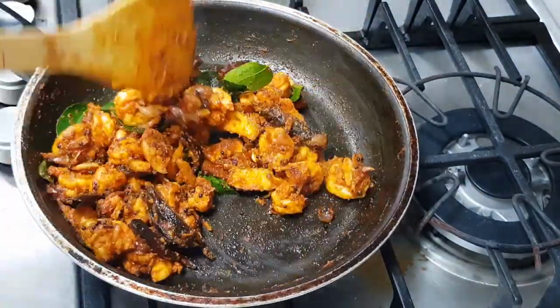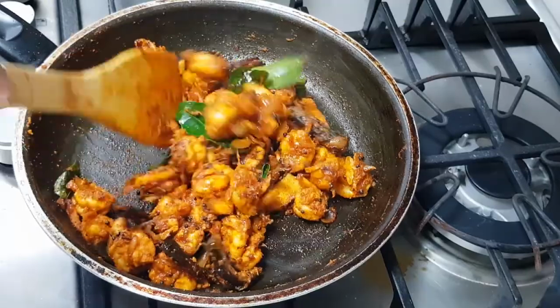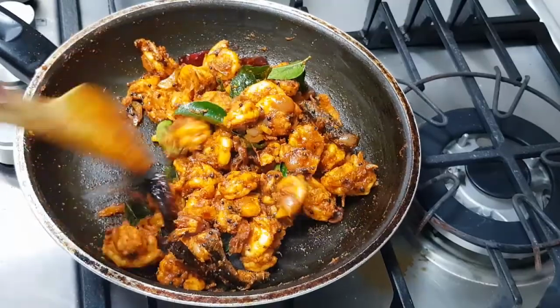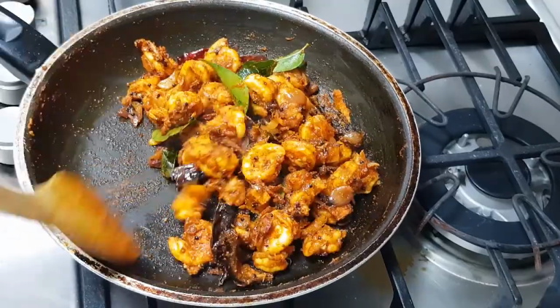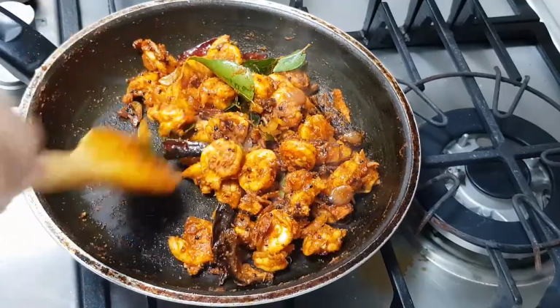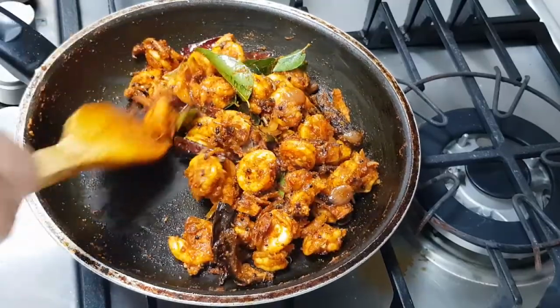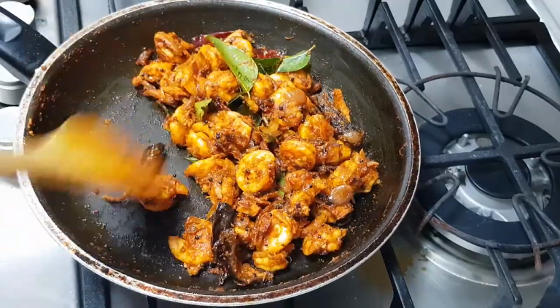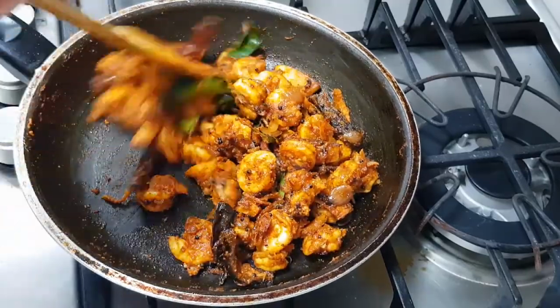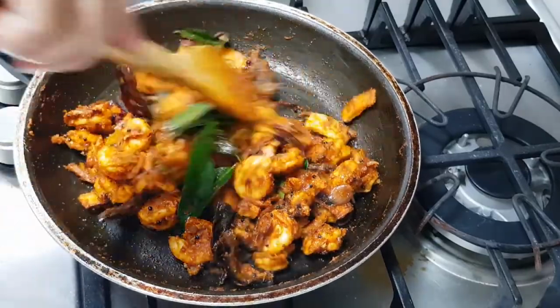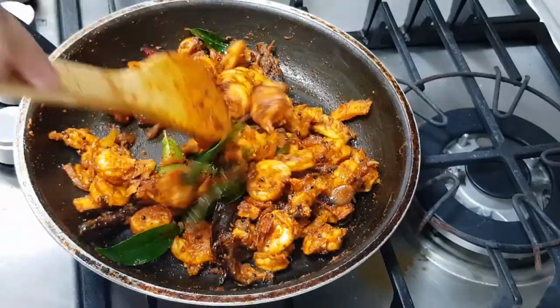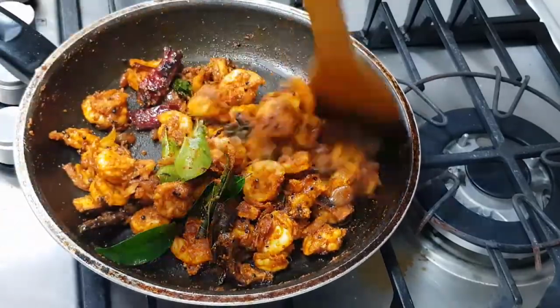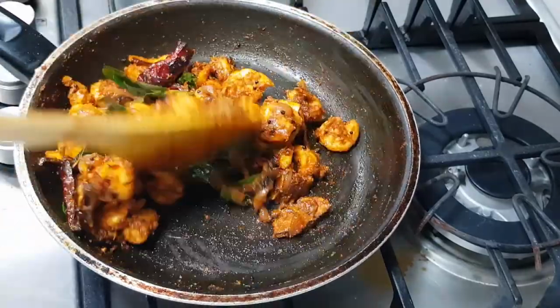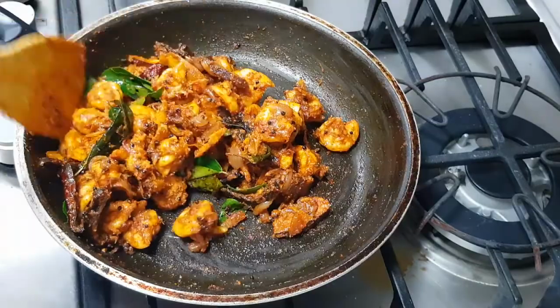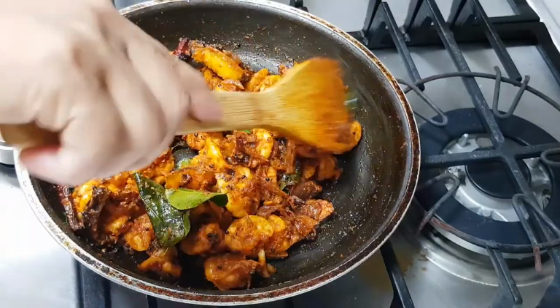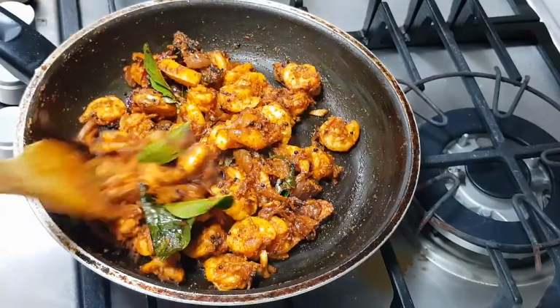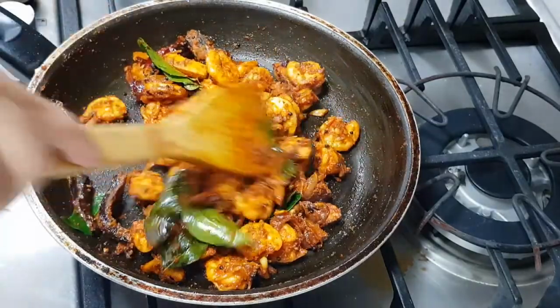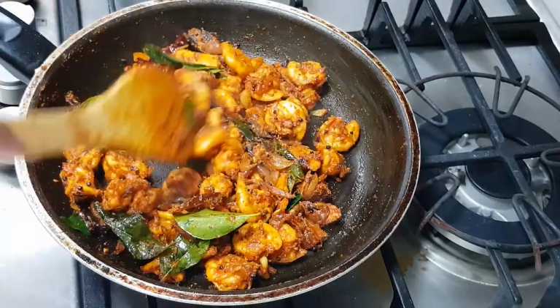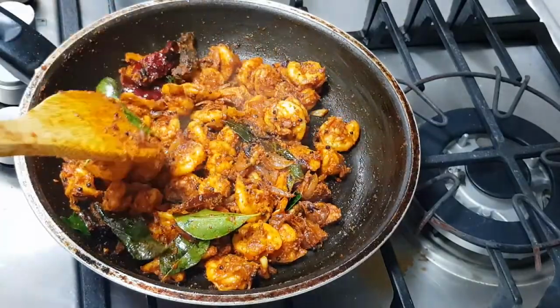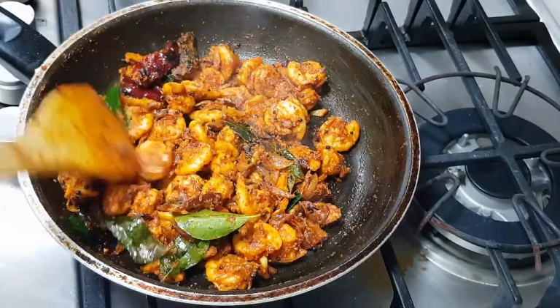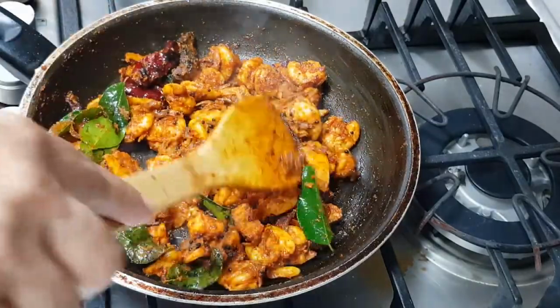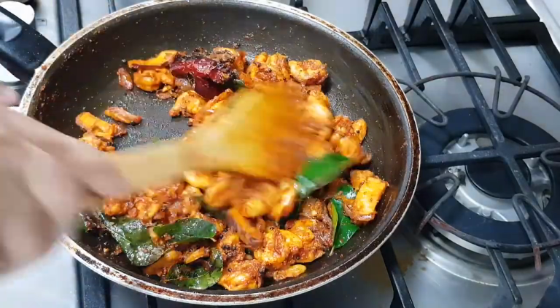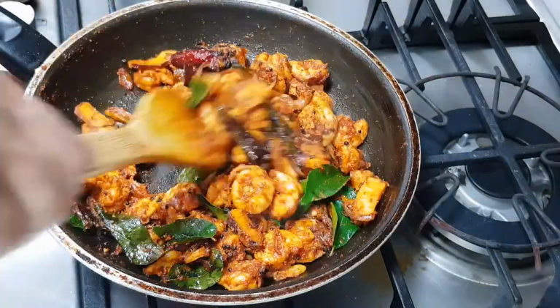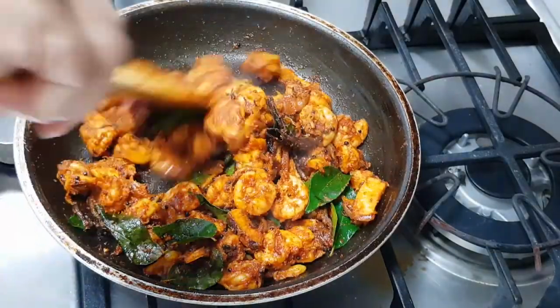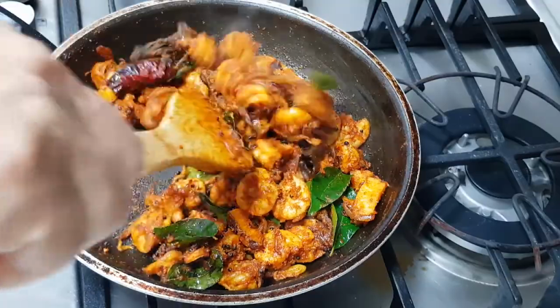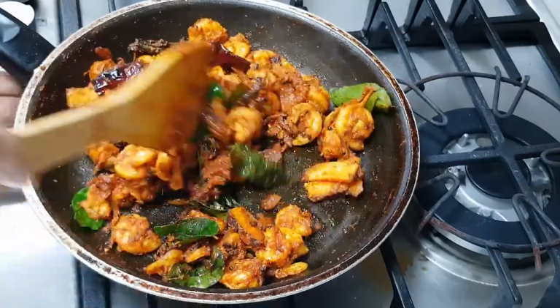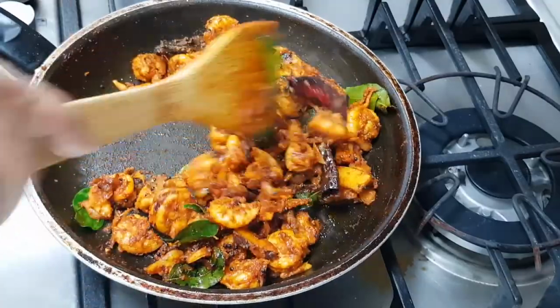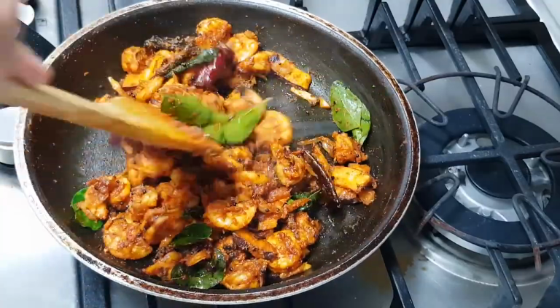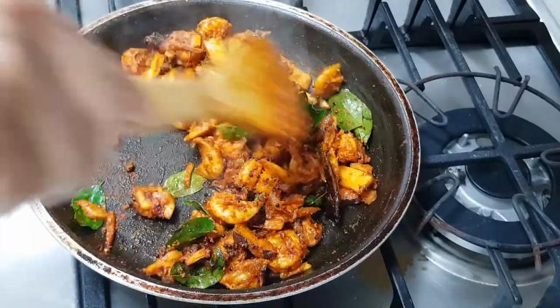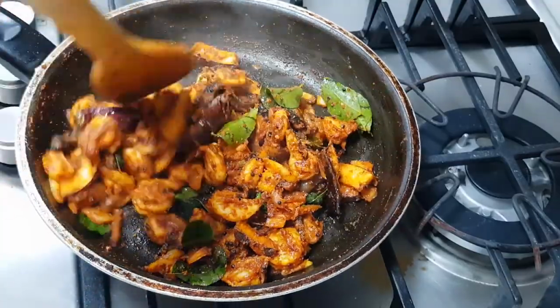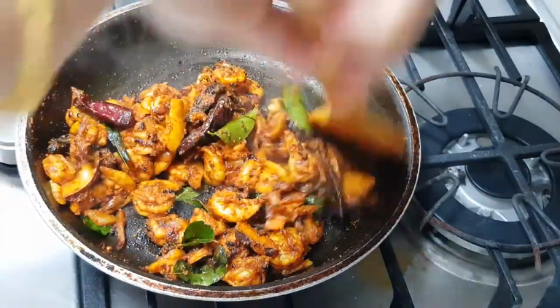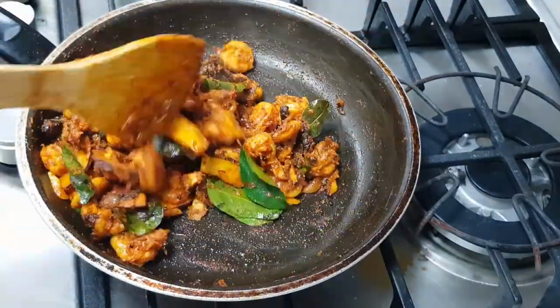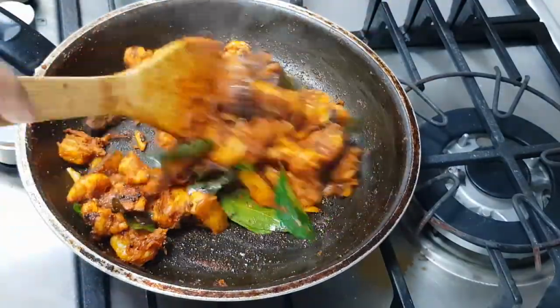Check your salt — if you need some more spices you can add and give it a nice mix. I let it cook for another 2 minutes and then I am going to turn off the flame. It's done. I am ready to plate.